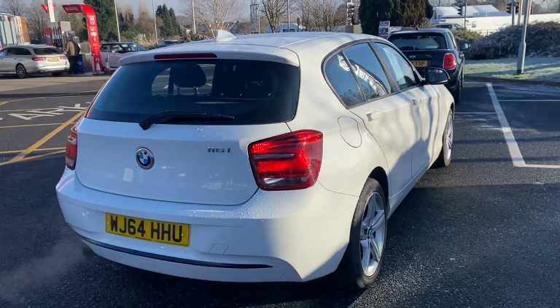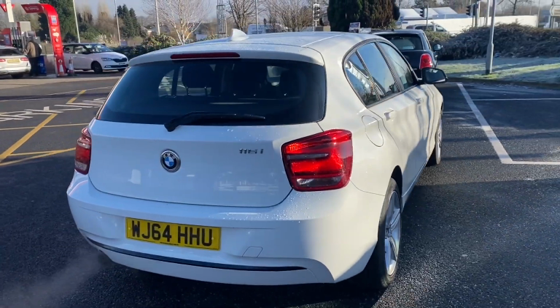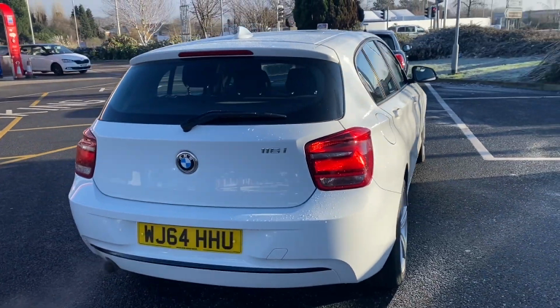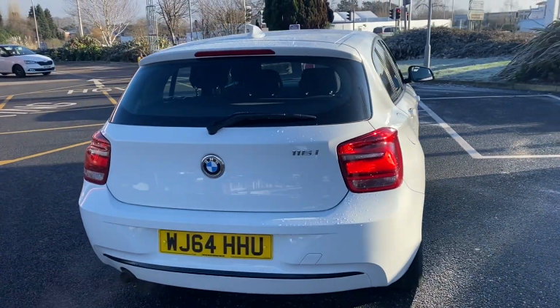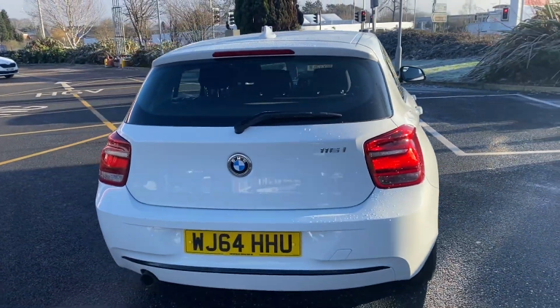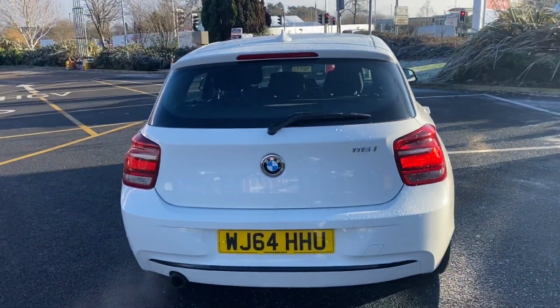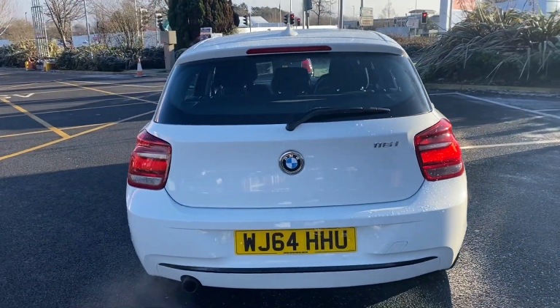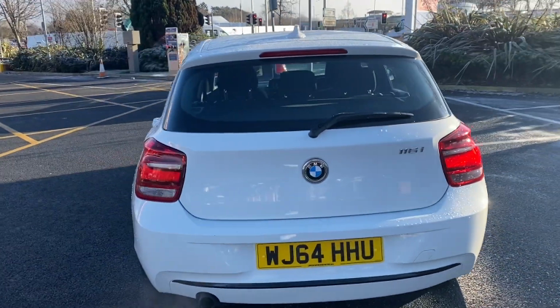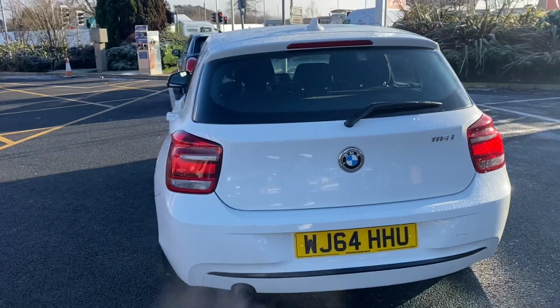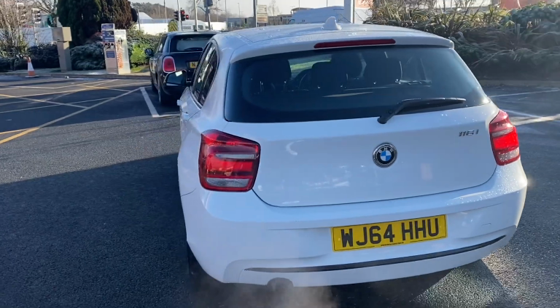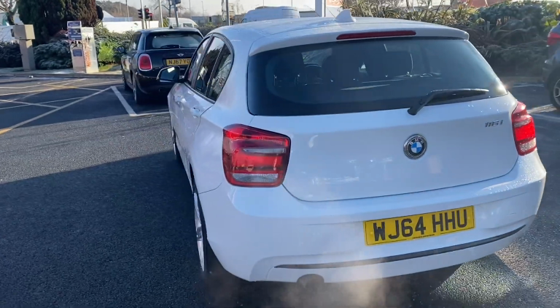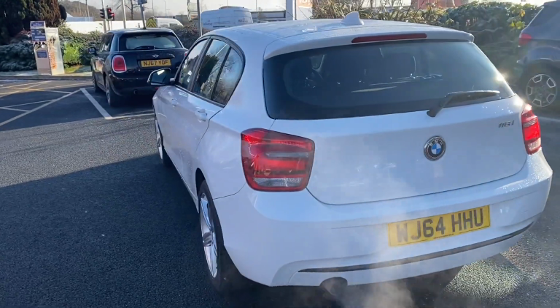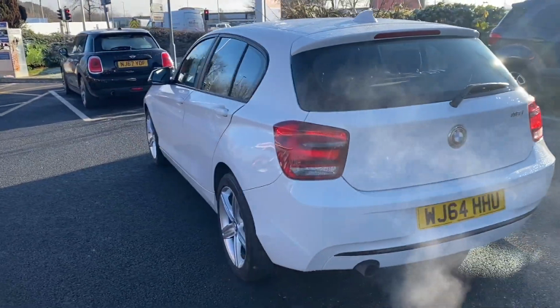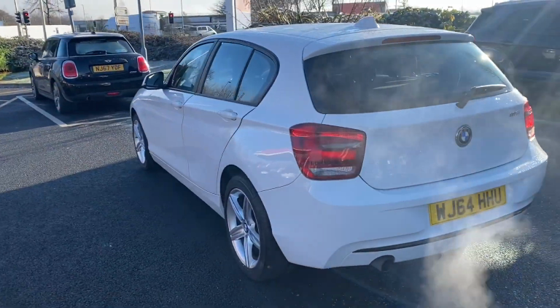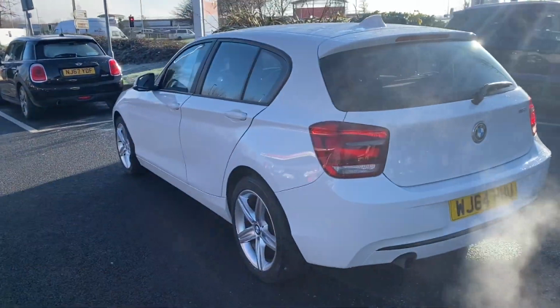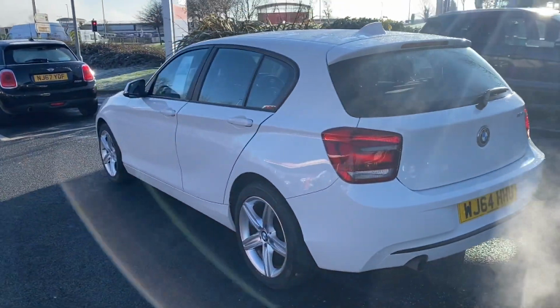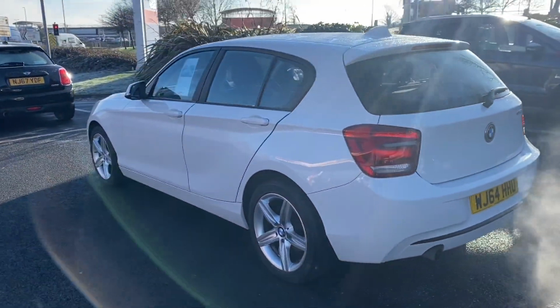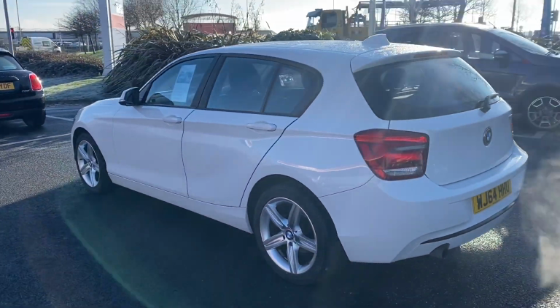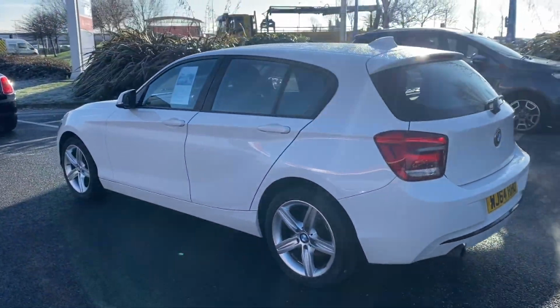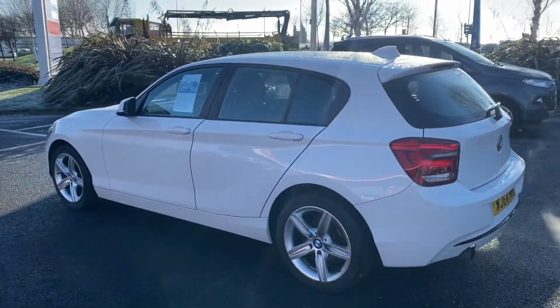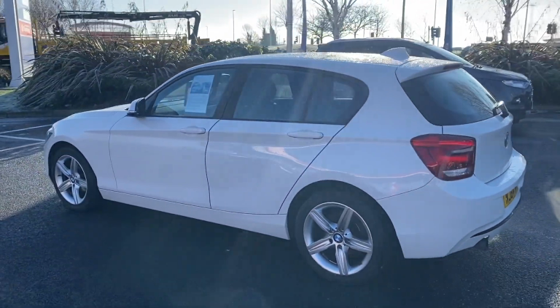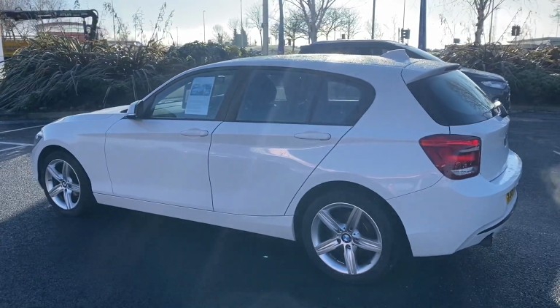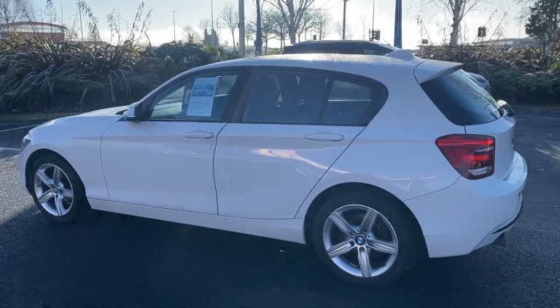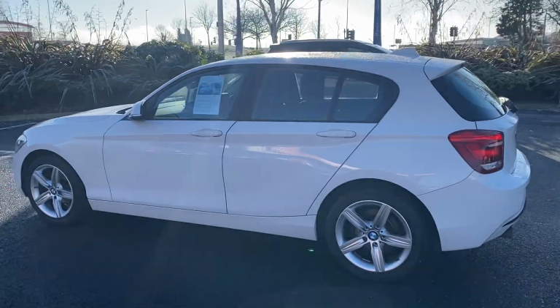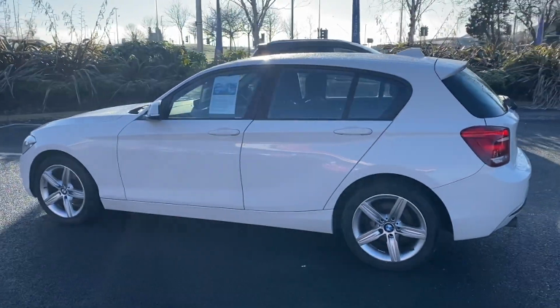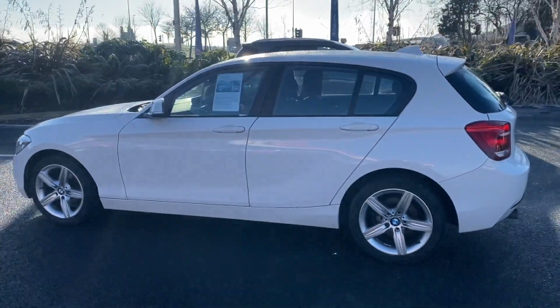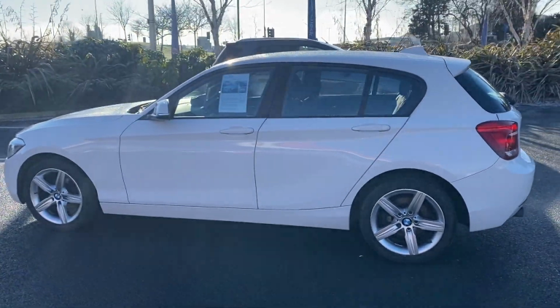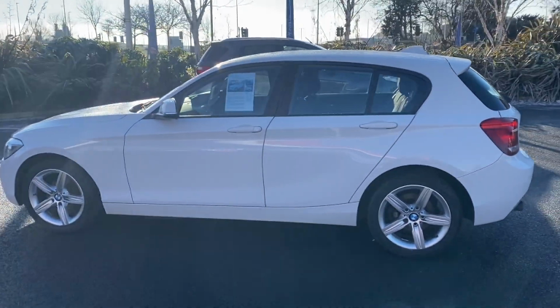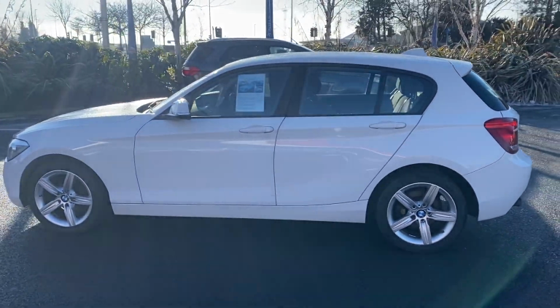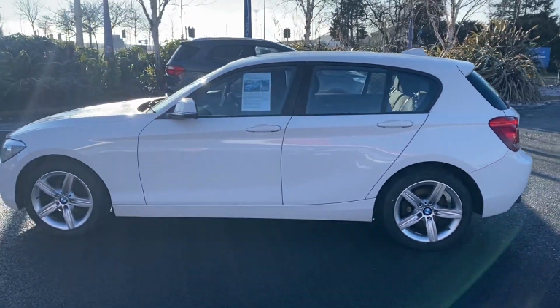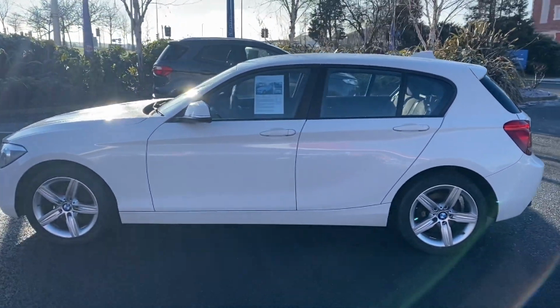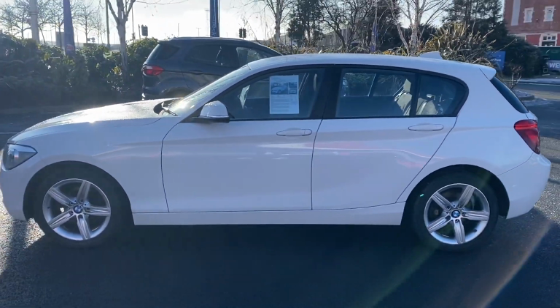We are now fully open for test drives, however we are still working on a click and collect or click and deliver basis. You can do everything online from your inquiry all the way through to your delivery or collection.